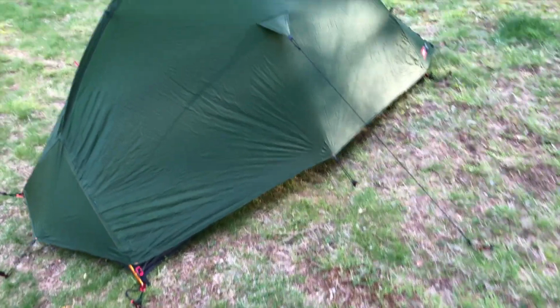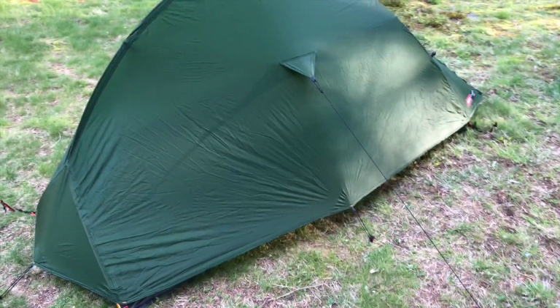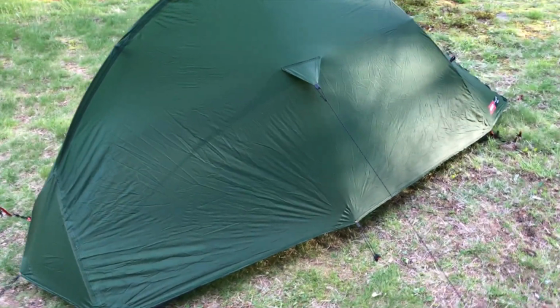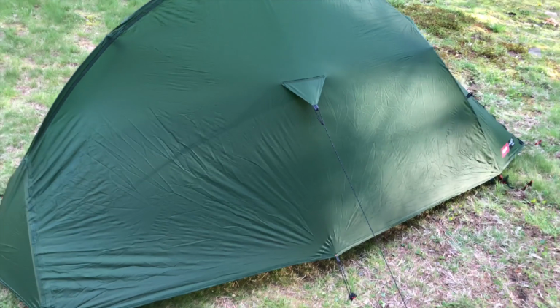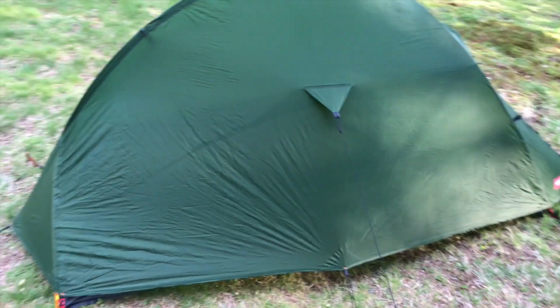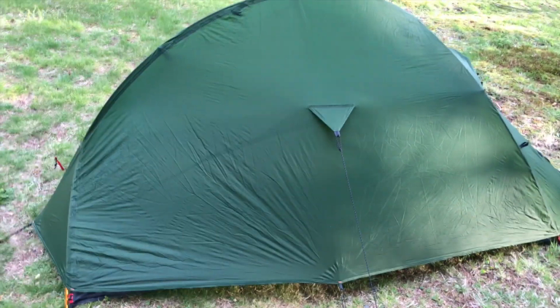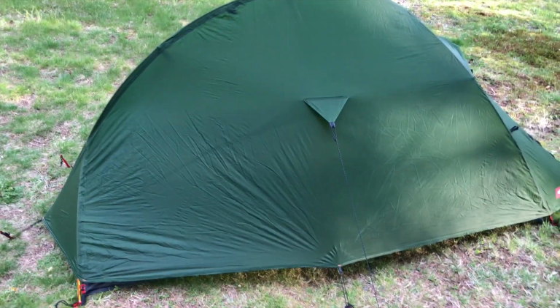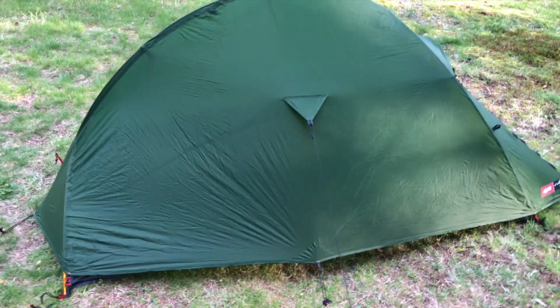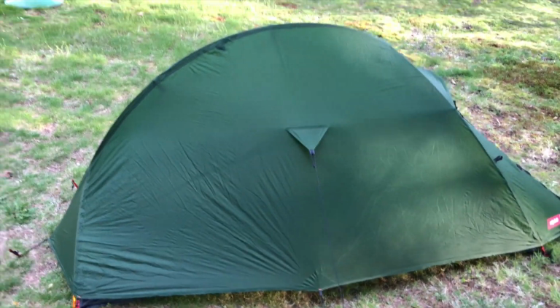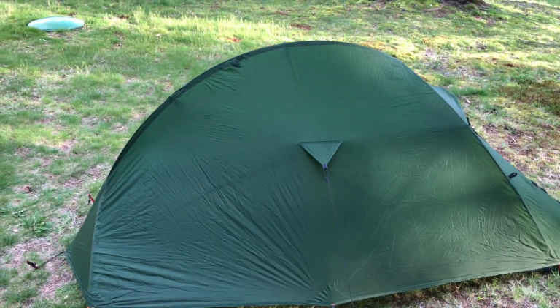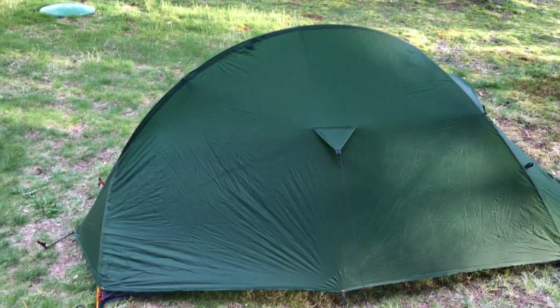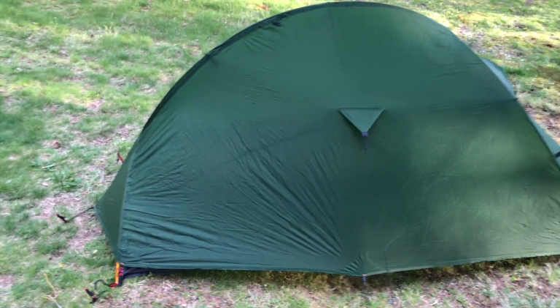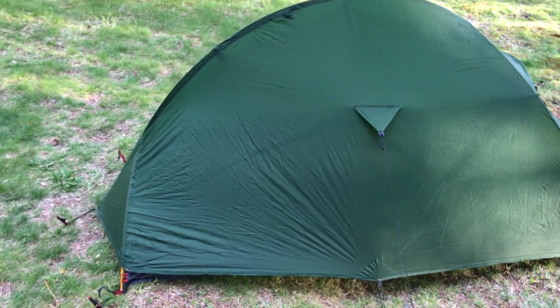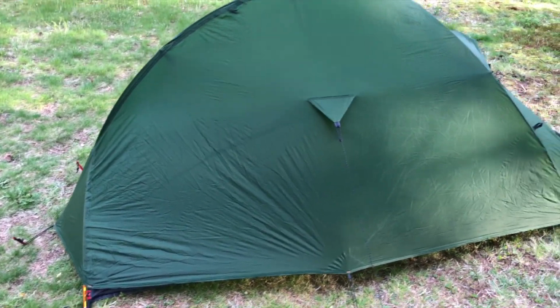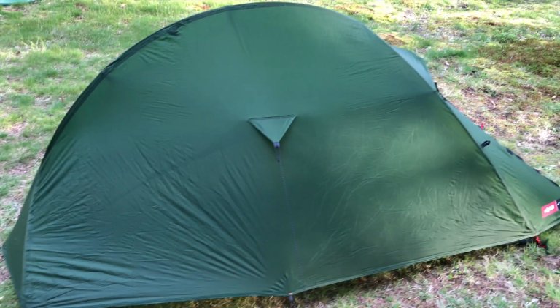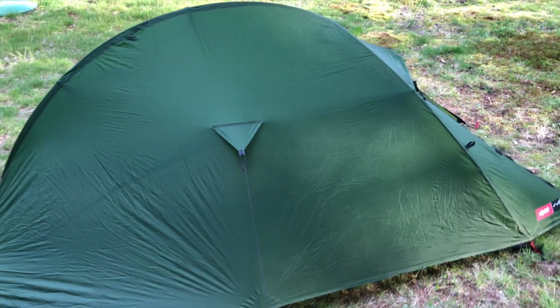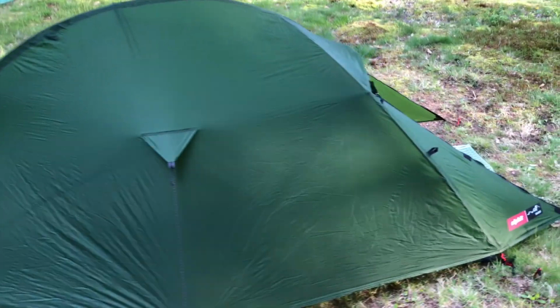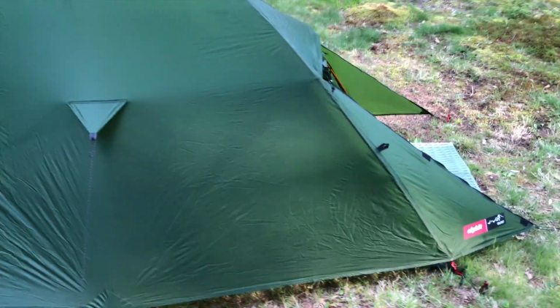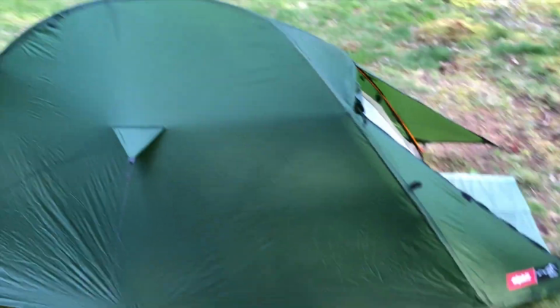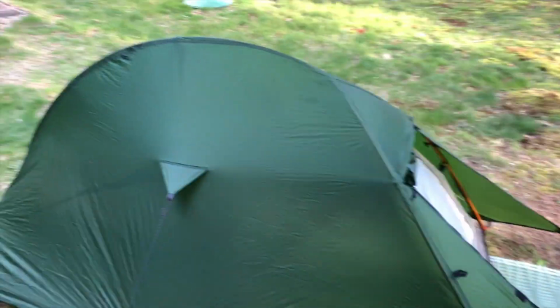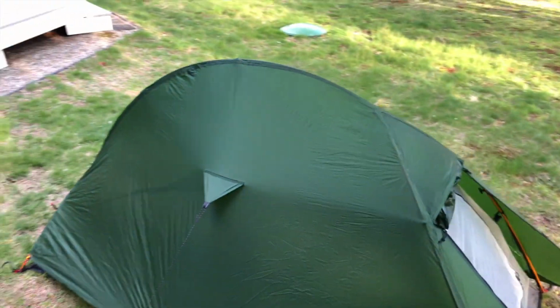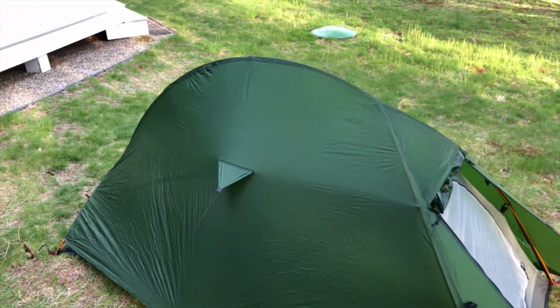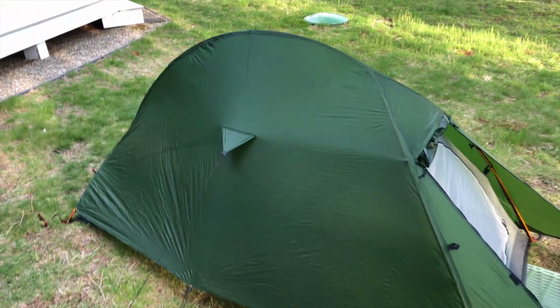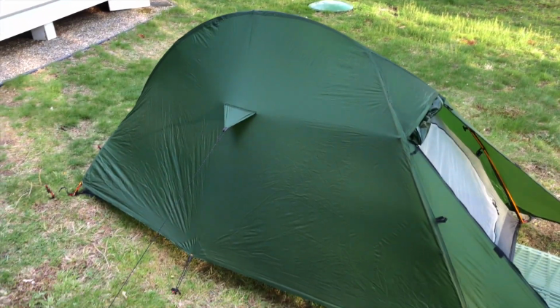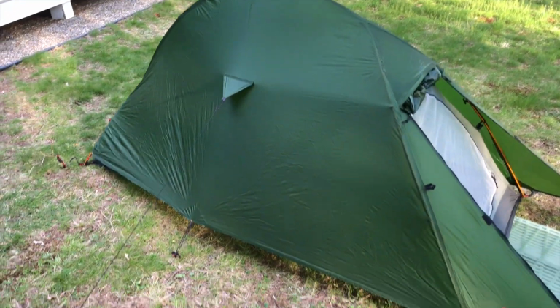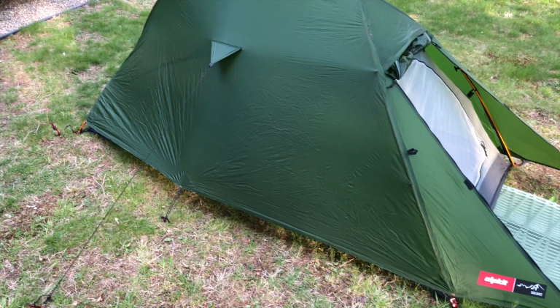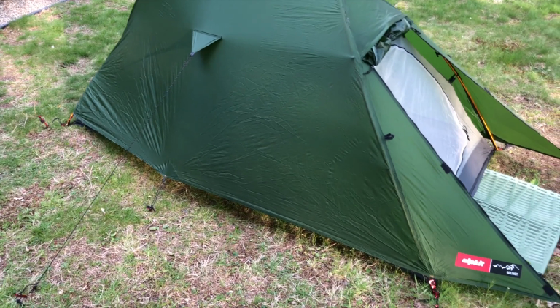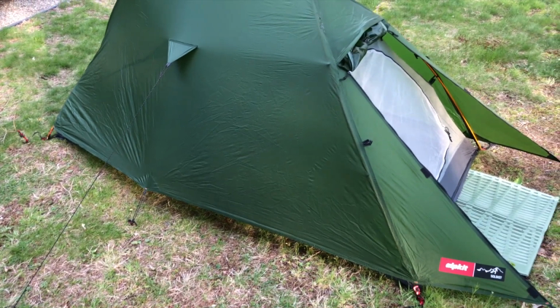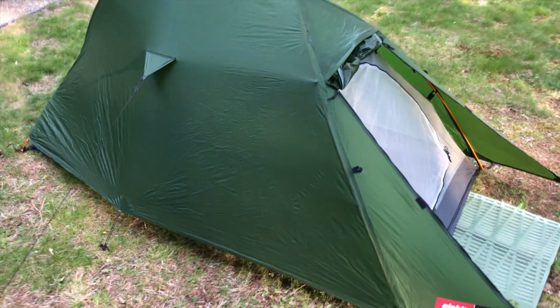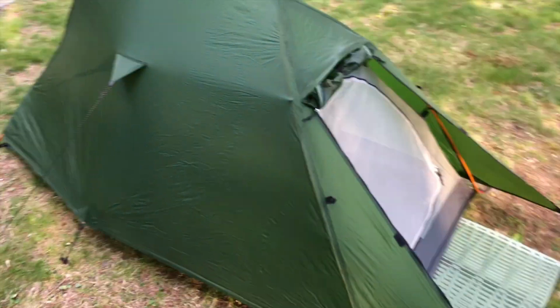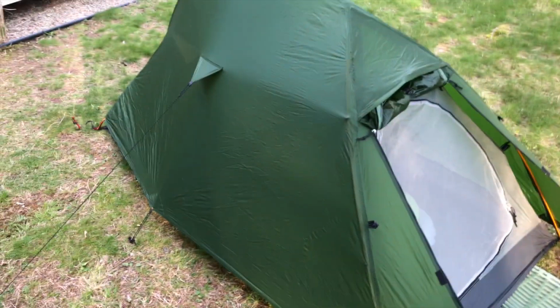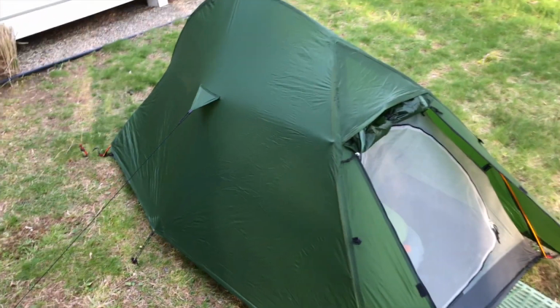So here we go. I just want to show you a quick little video of this new tent I bought. It's the Alpkit Soloist from a British company, Alpkit. Very reasonable, inexpensive in my book.